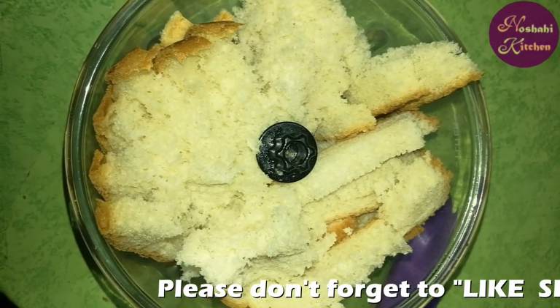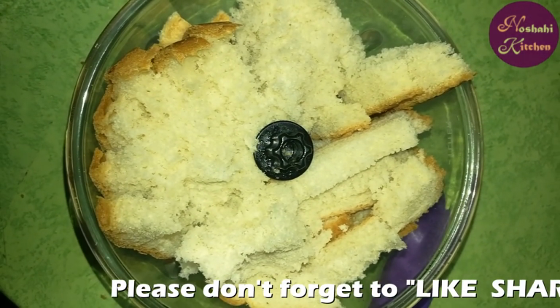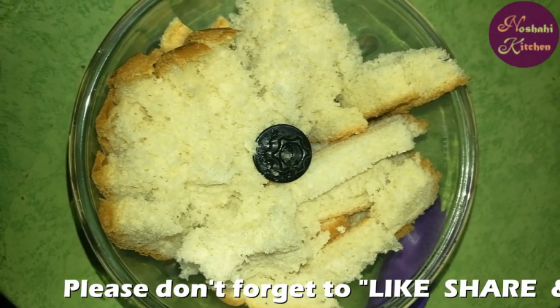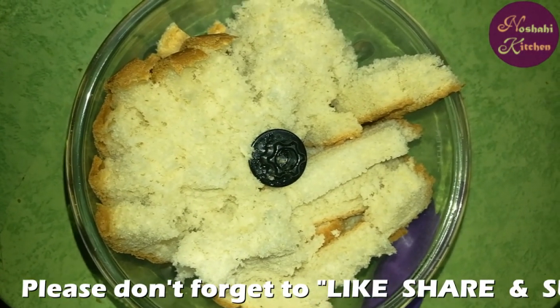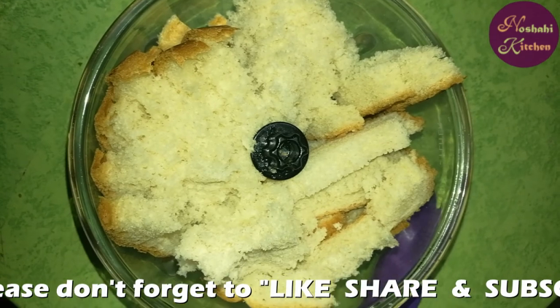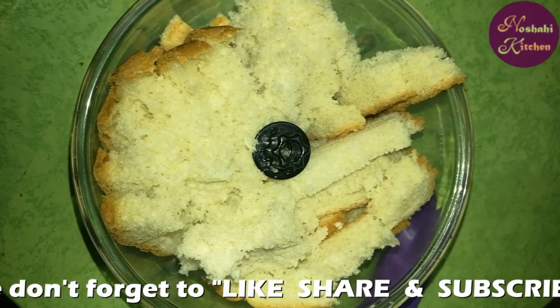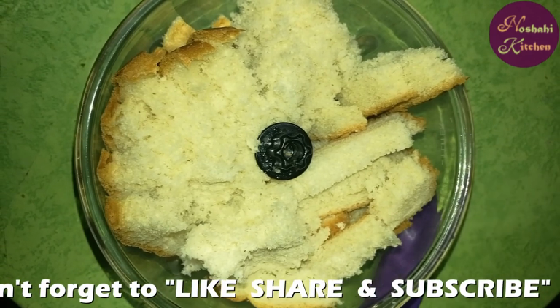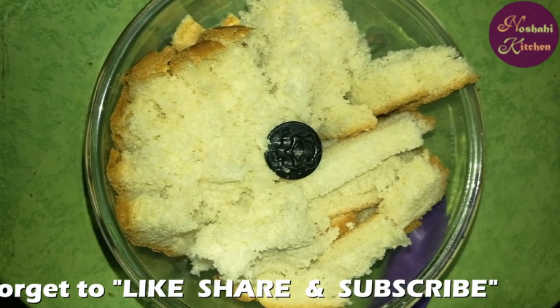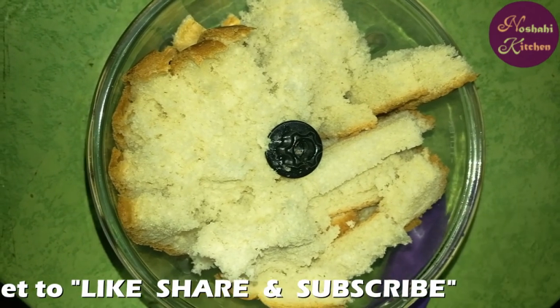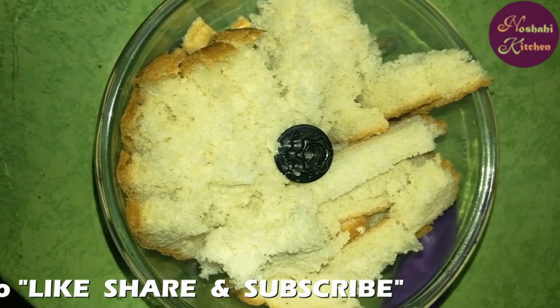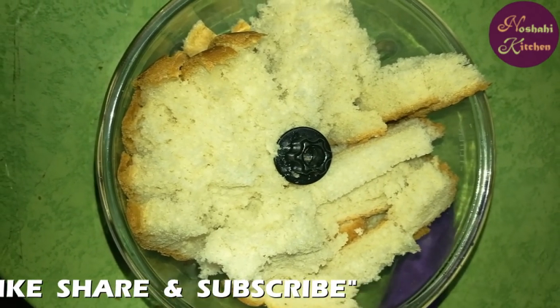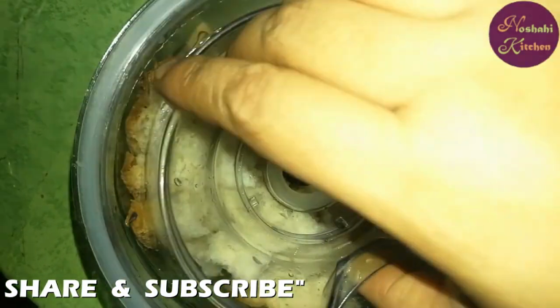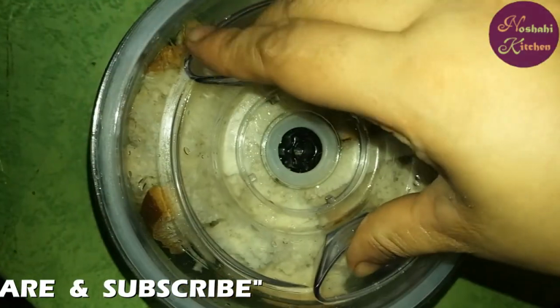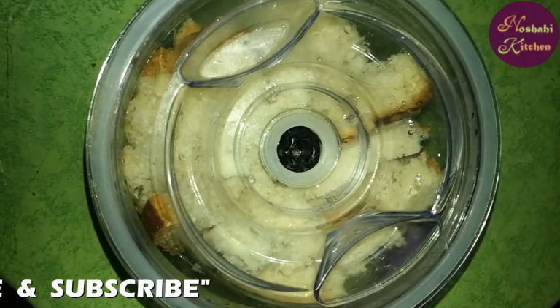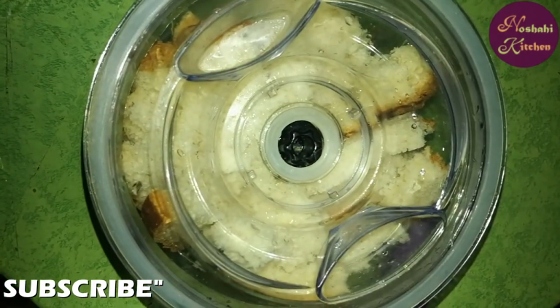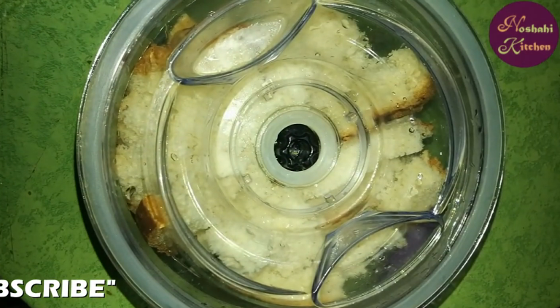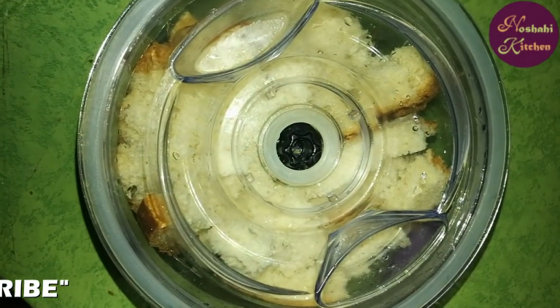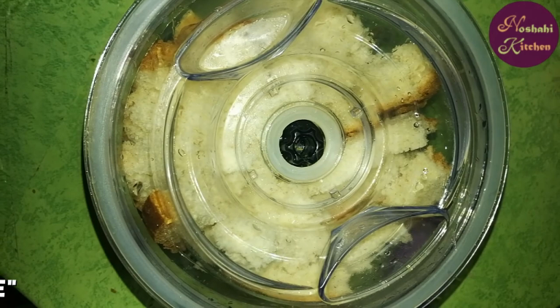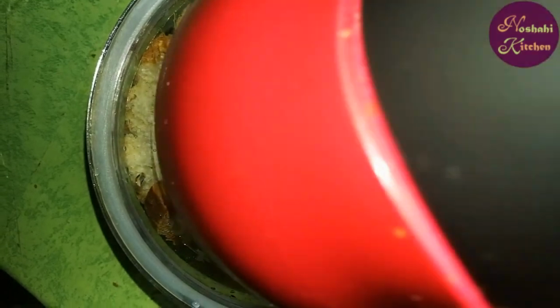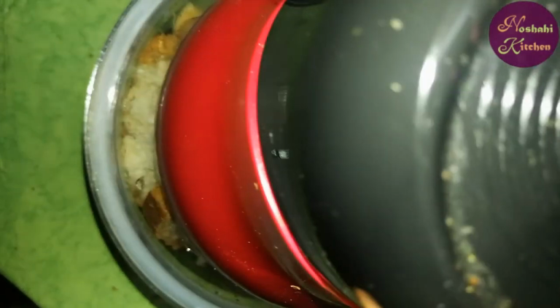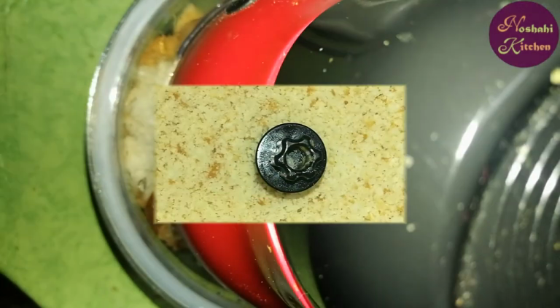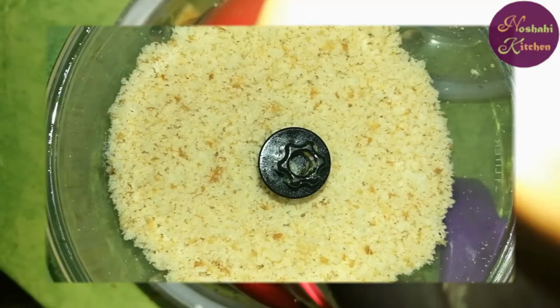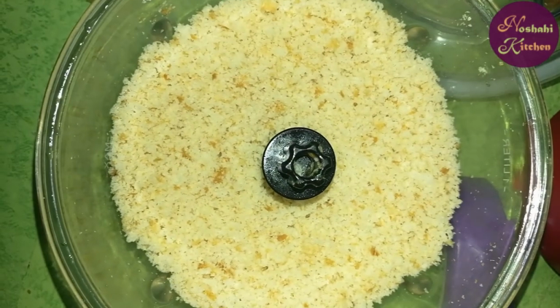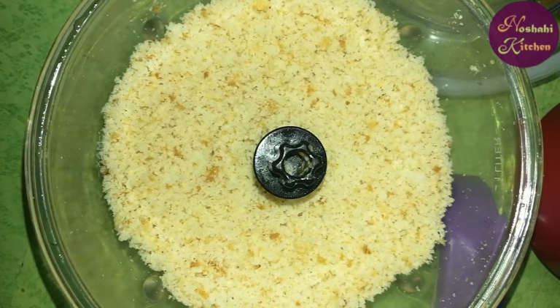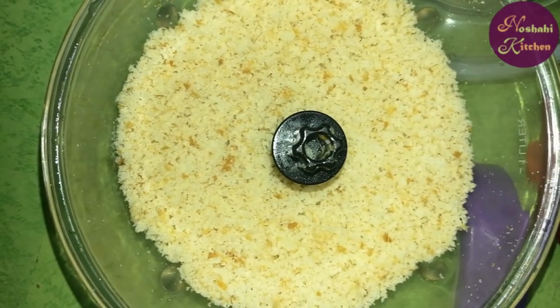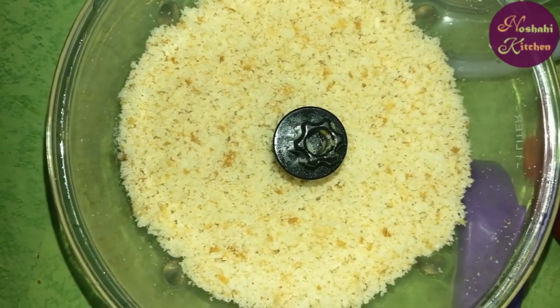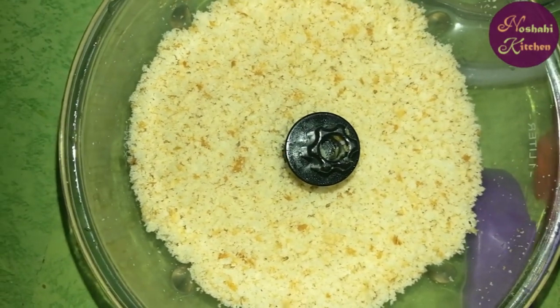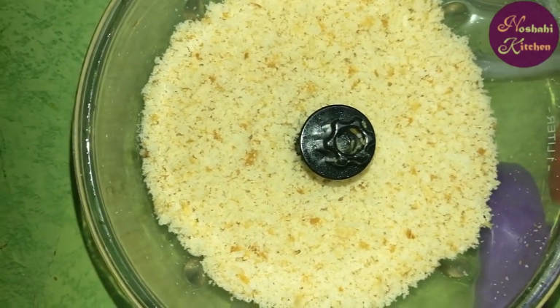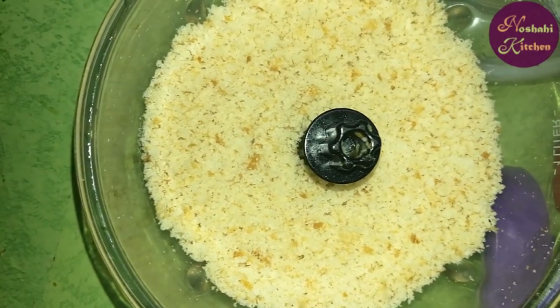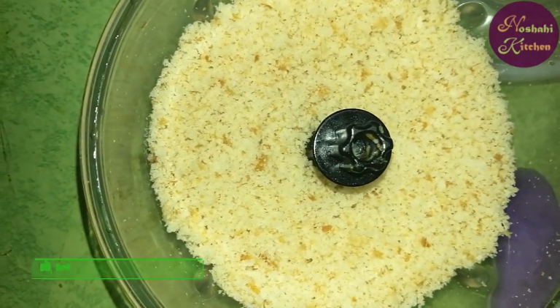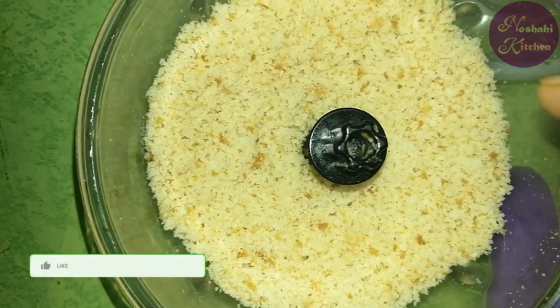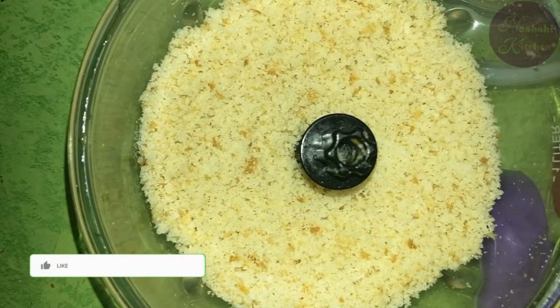First, we will add some bread into the chopper and chop our bread. I will show you the bread being chopped — let me tell you how the bread goes in the chopper.